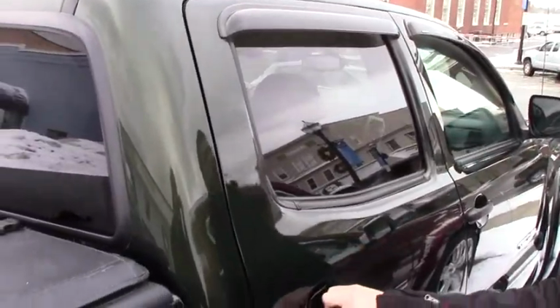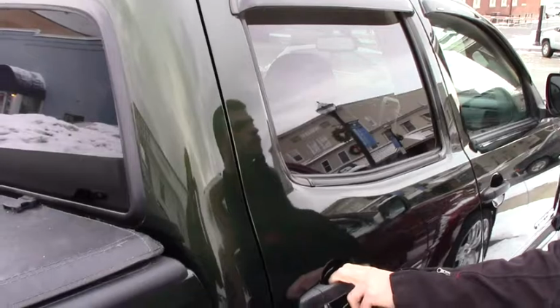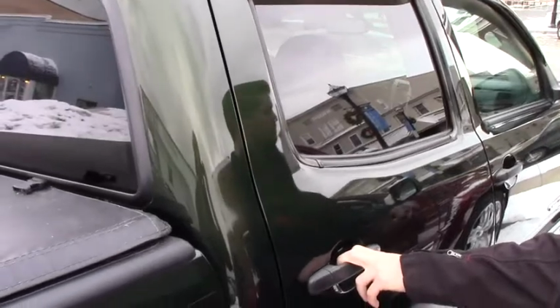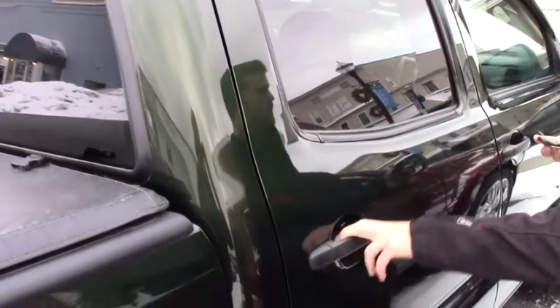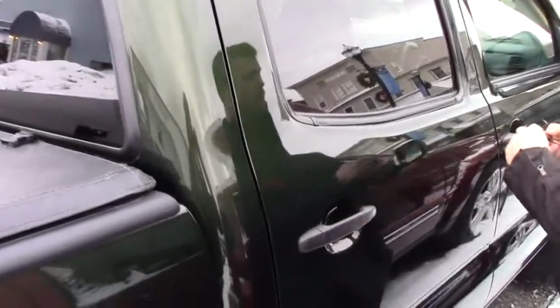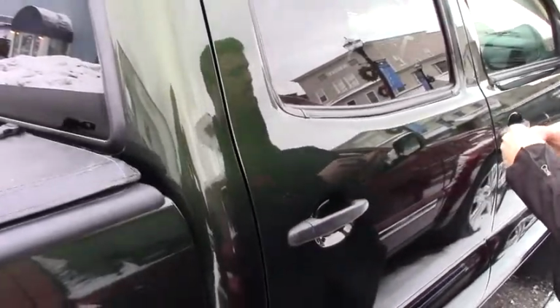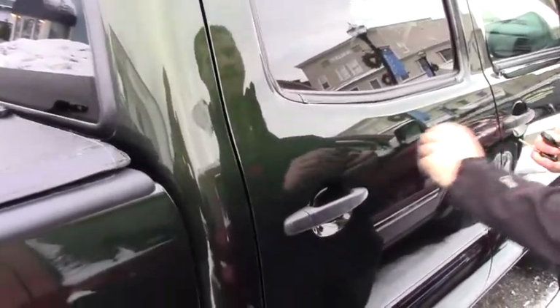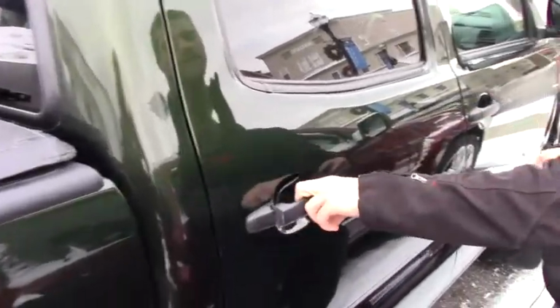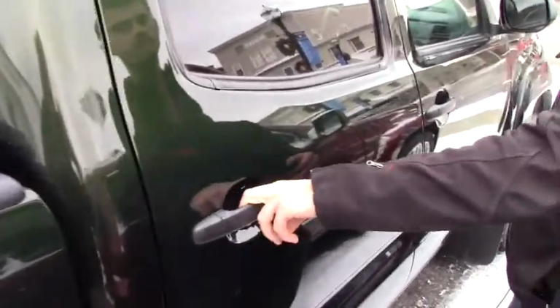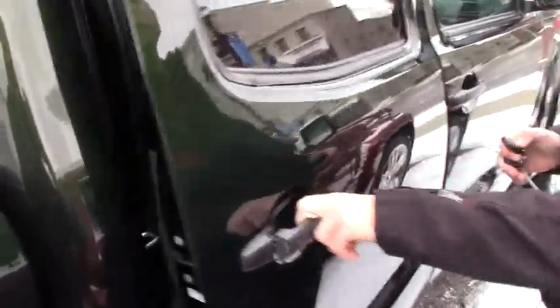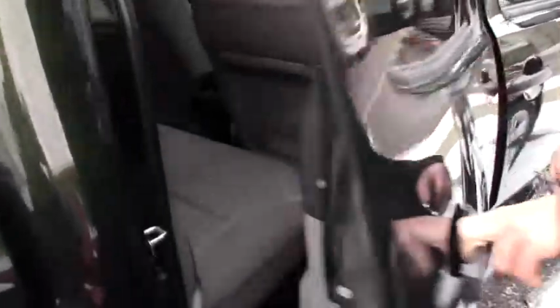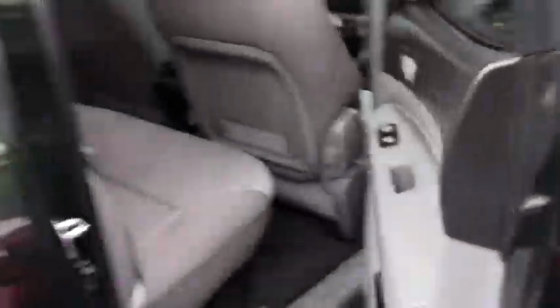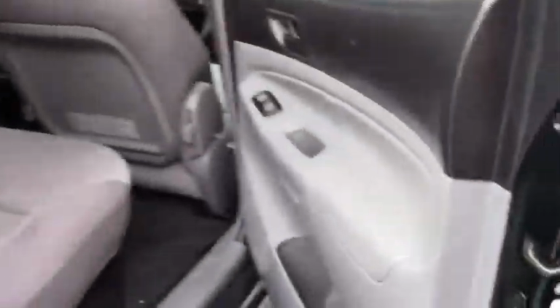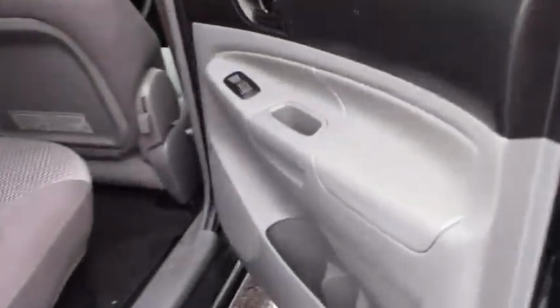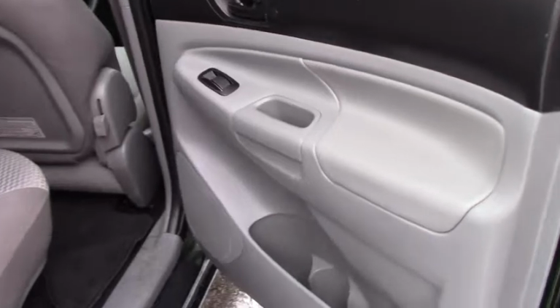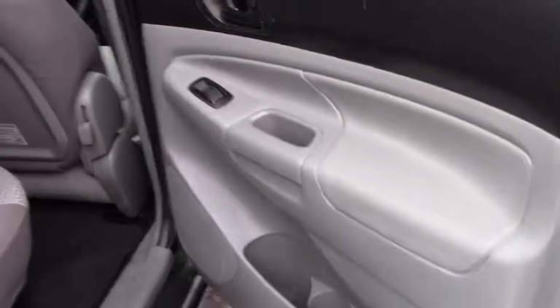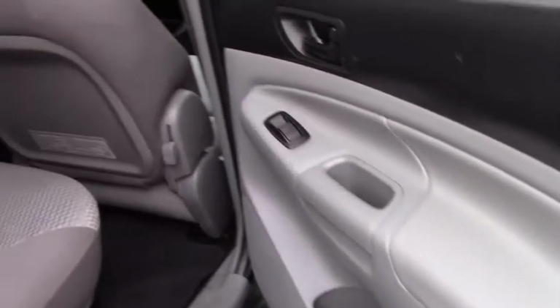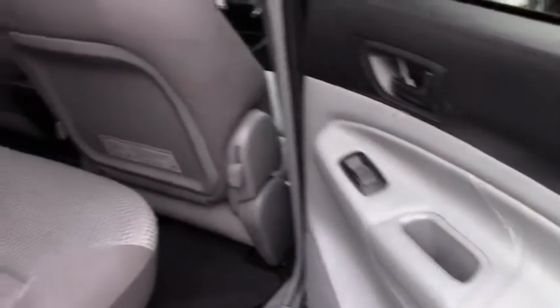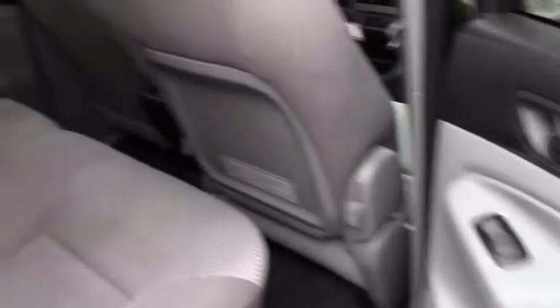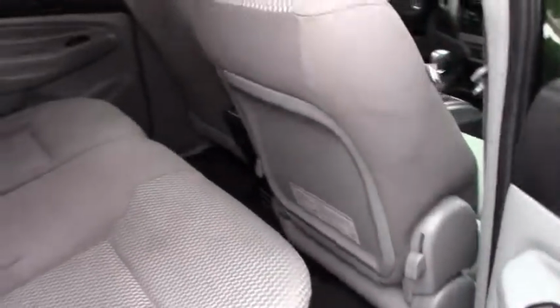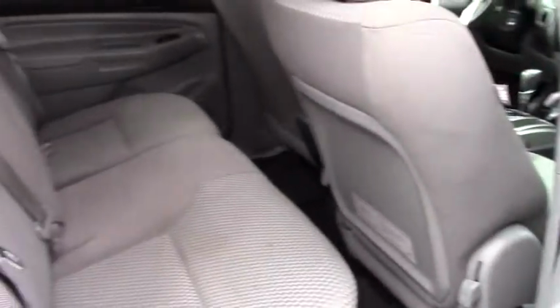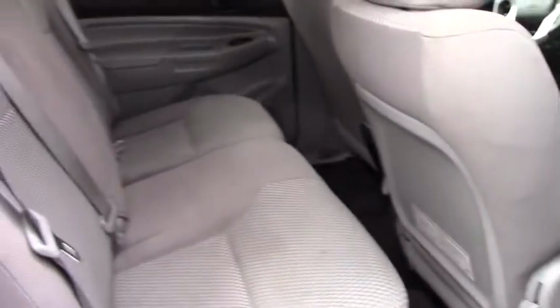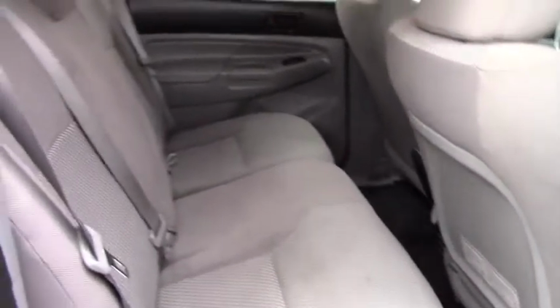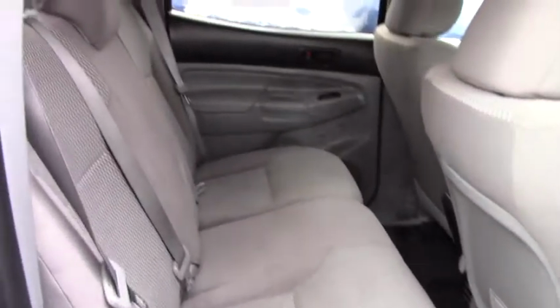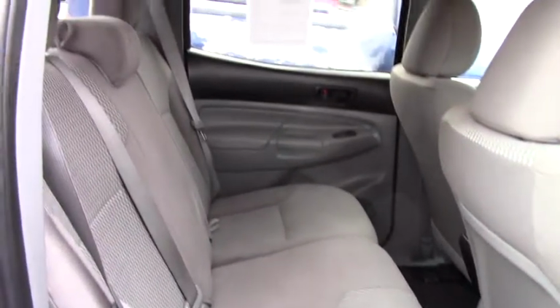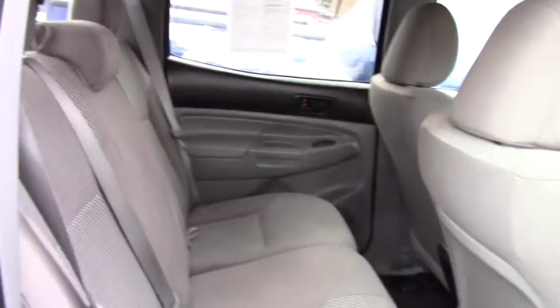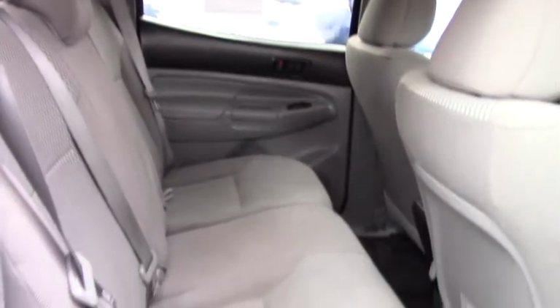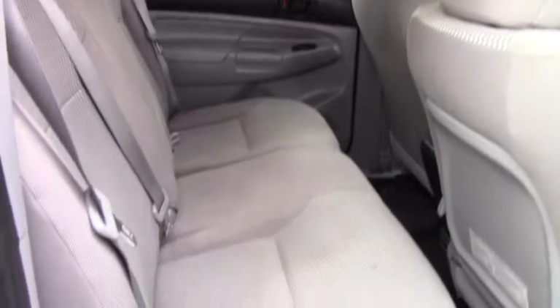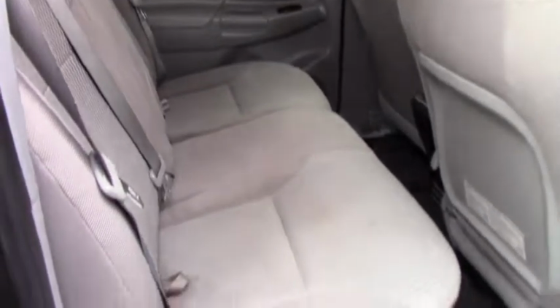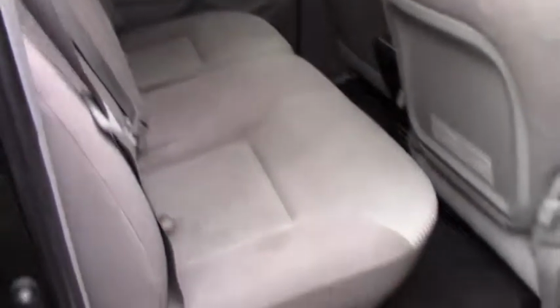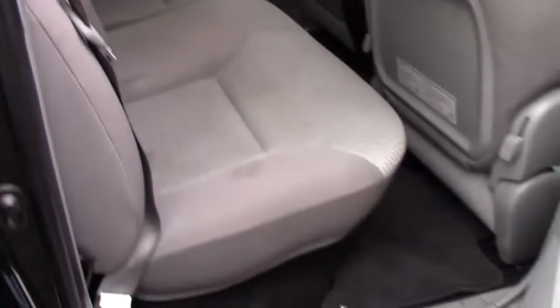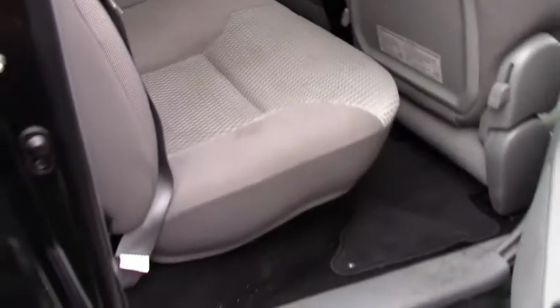The four-door does offer quite a bit of space, and you also have storage underneath the seat where you'll also find the jack and the tools to change the tire.